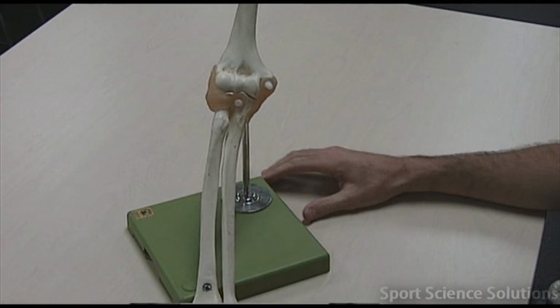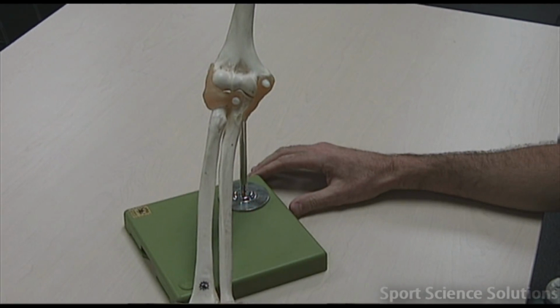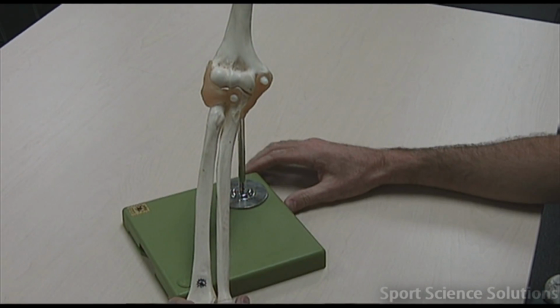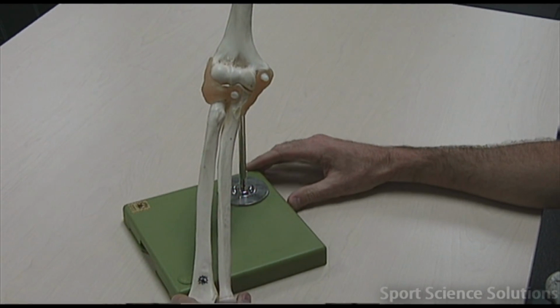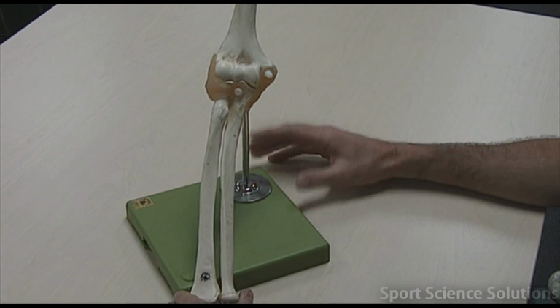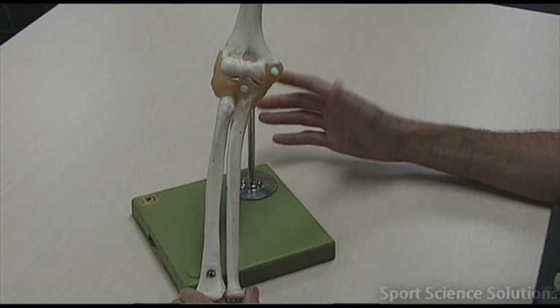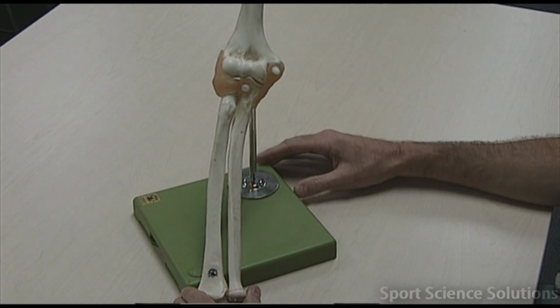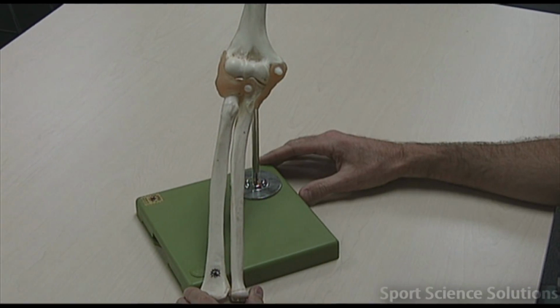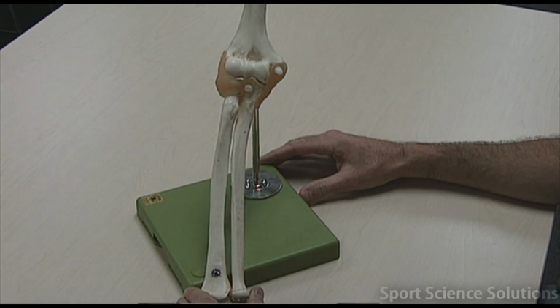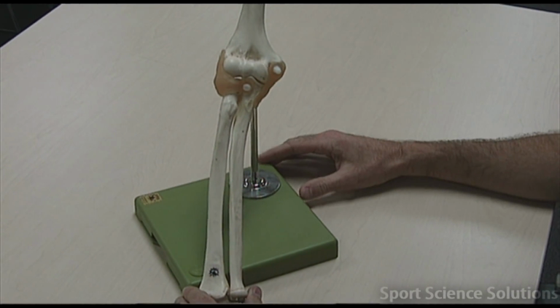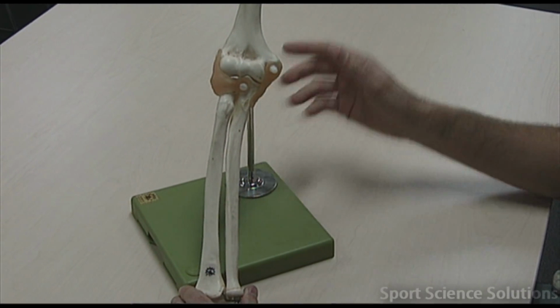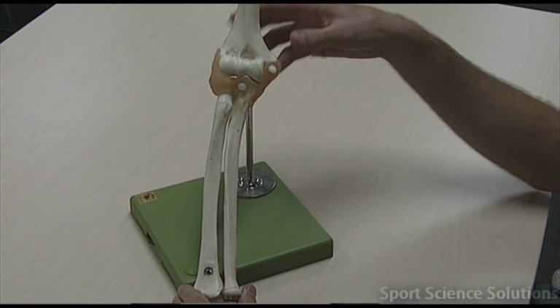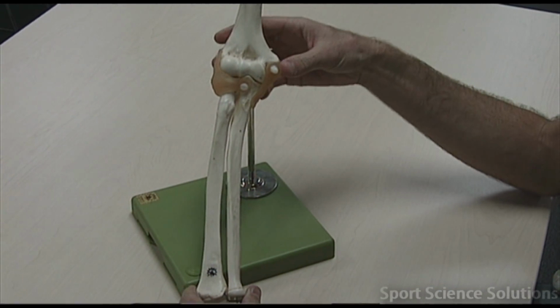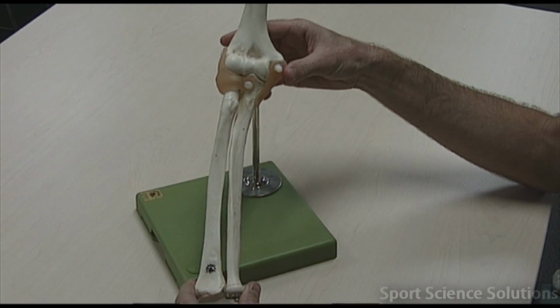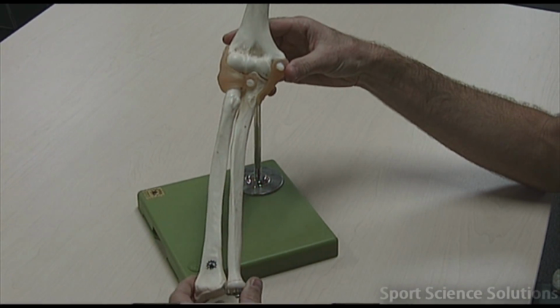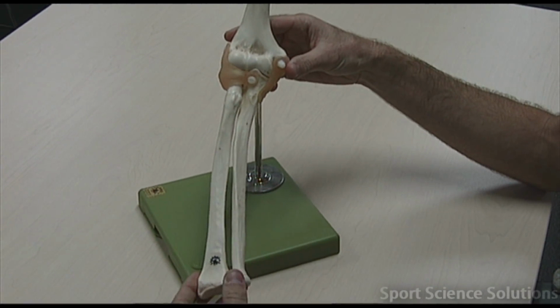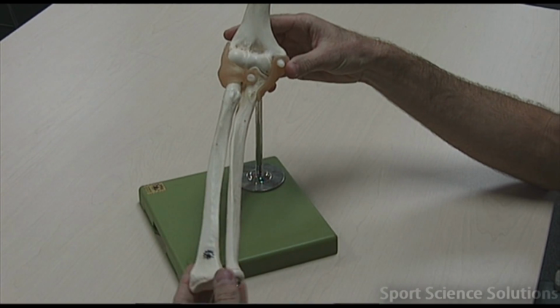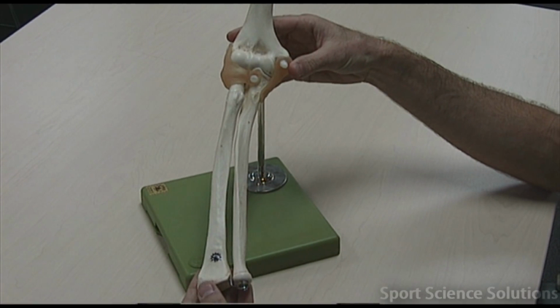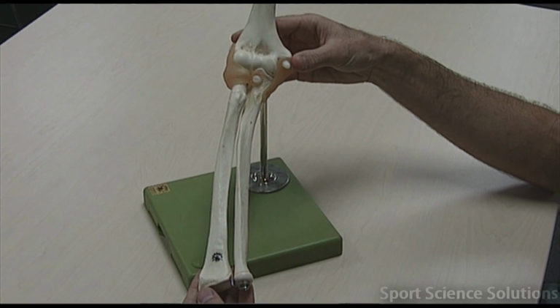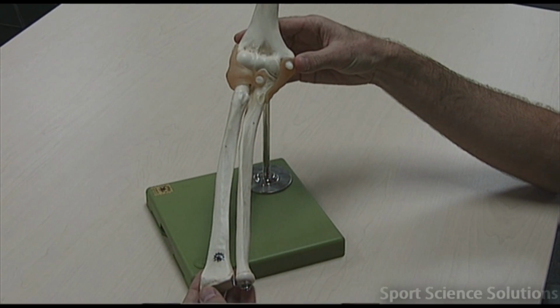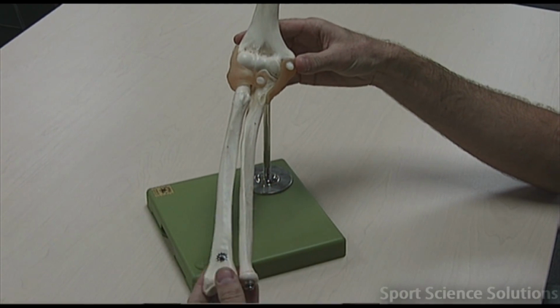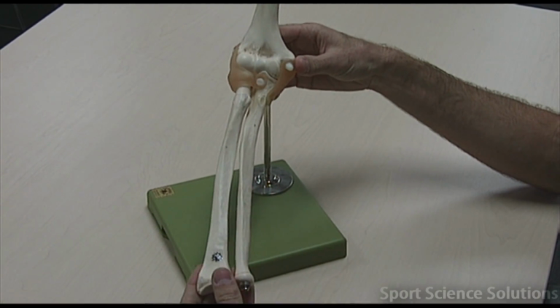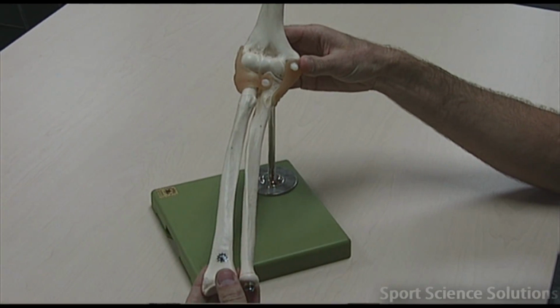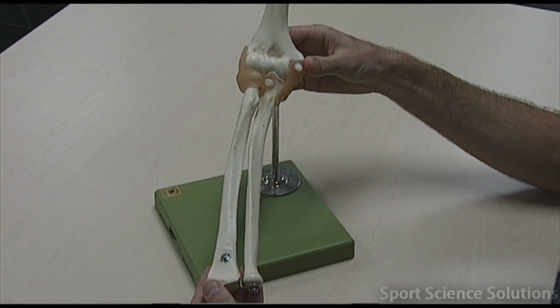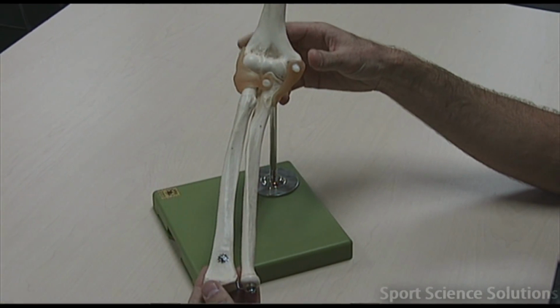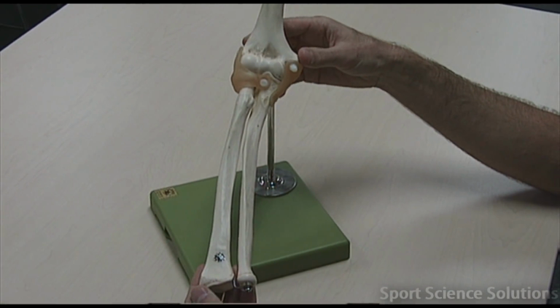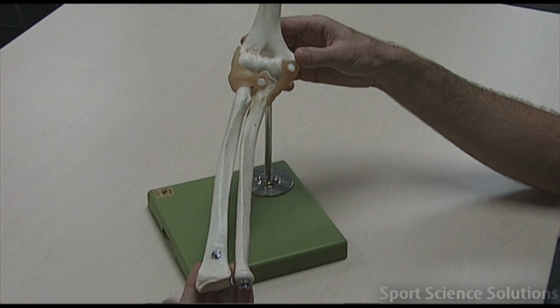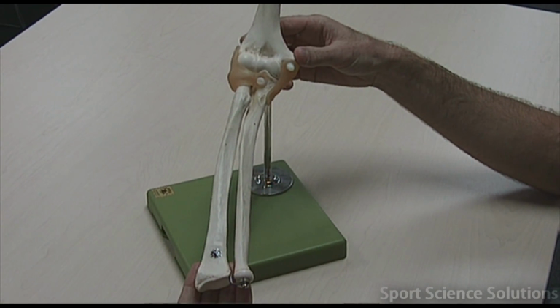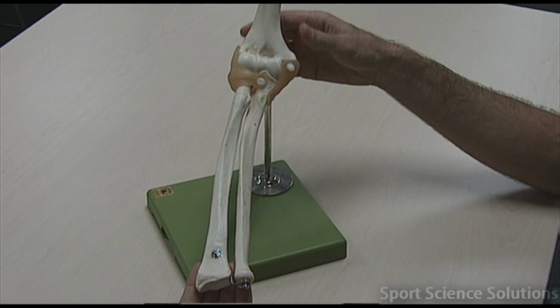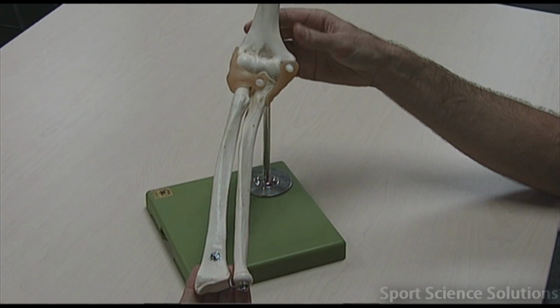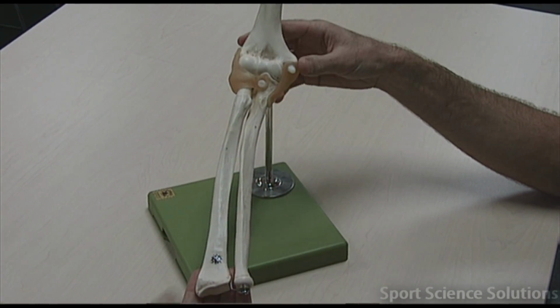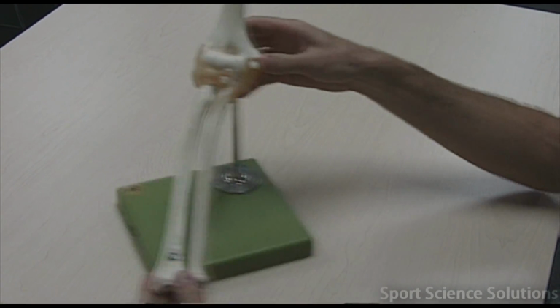Looking at the elbow model, we need to learn three ligaments on this particular model. But before we can do that, we need to understand which bone is which.